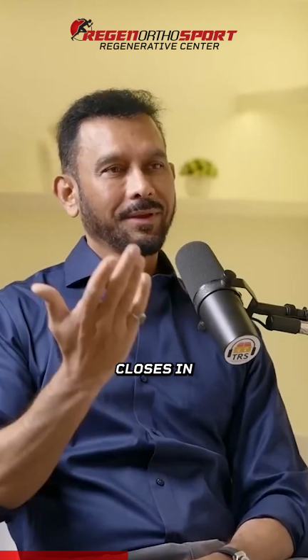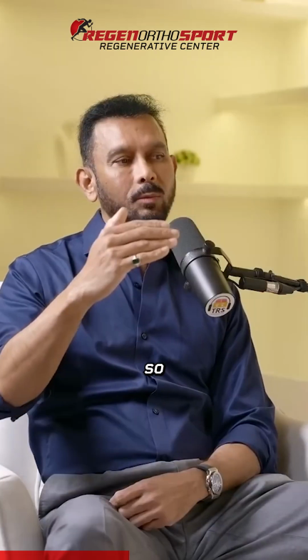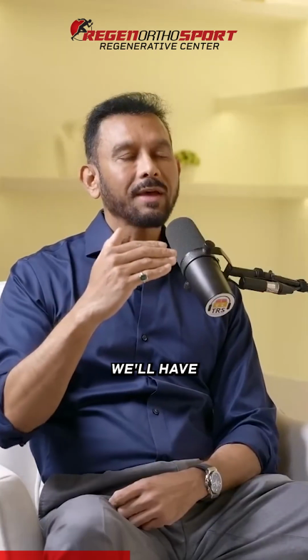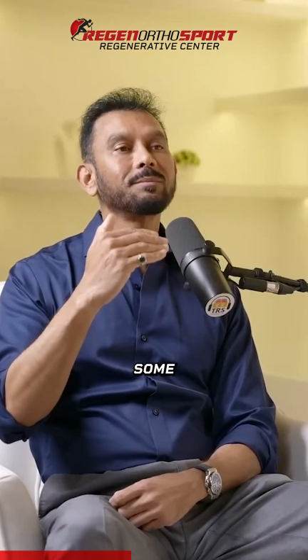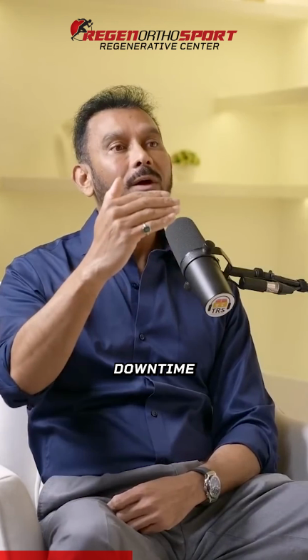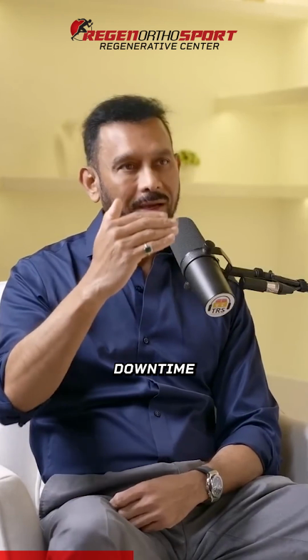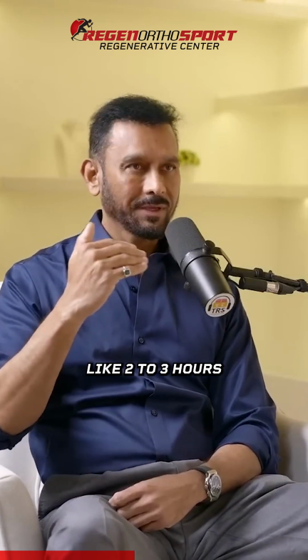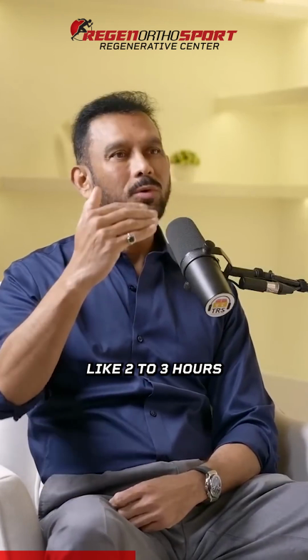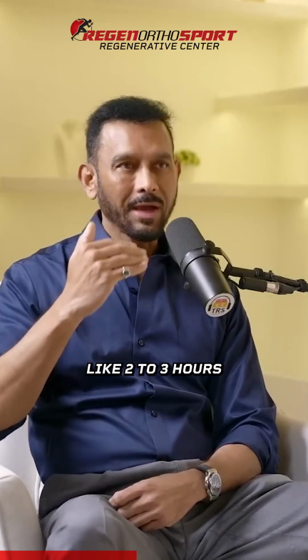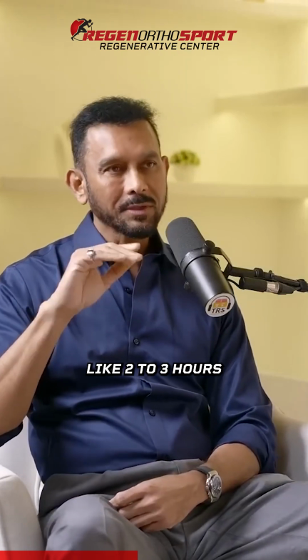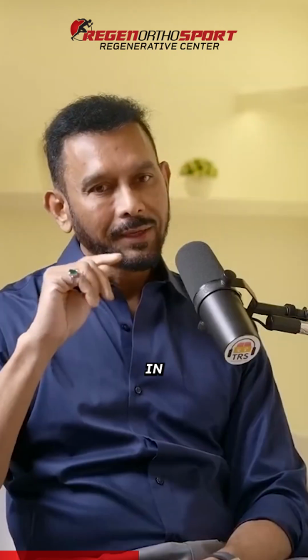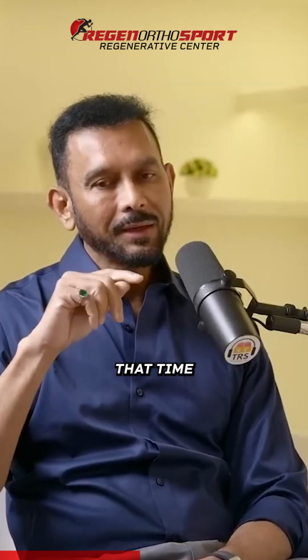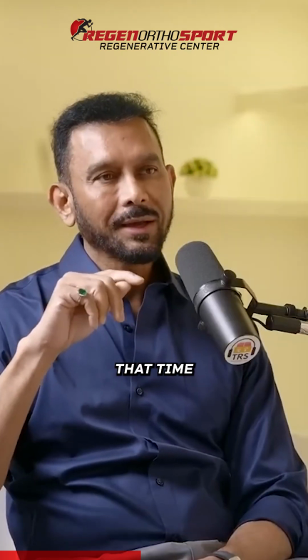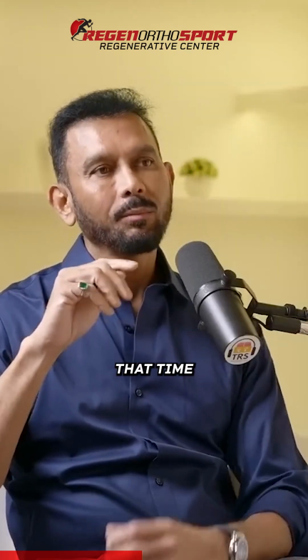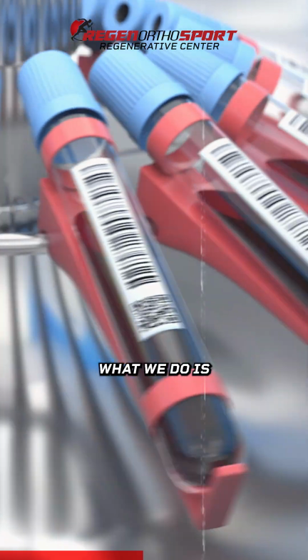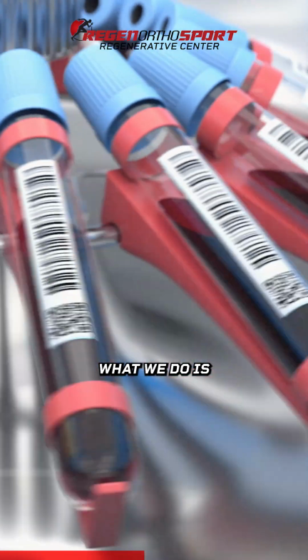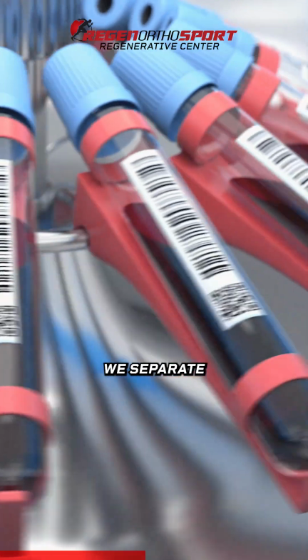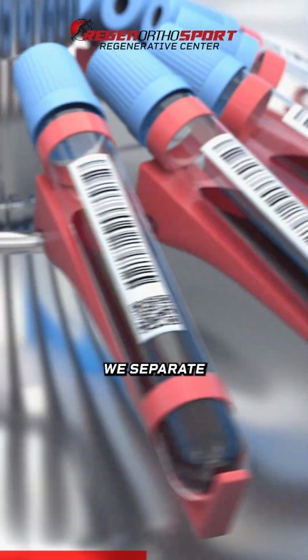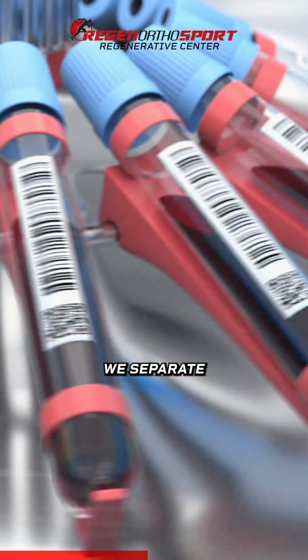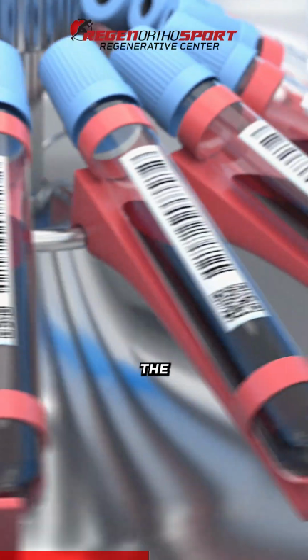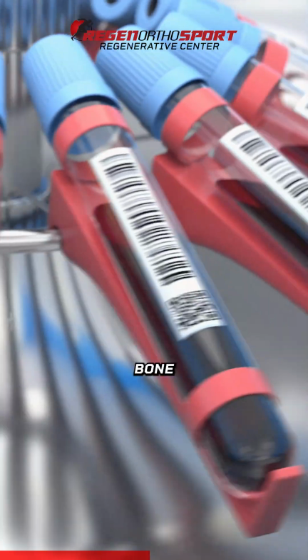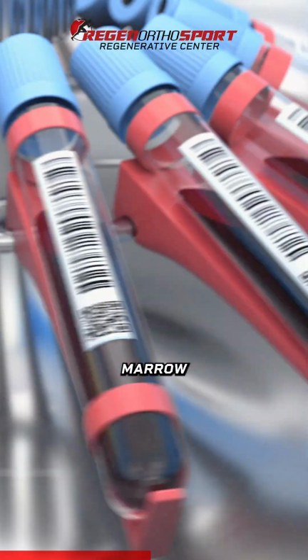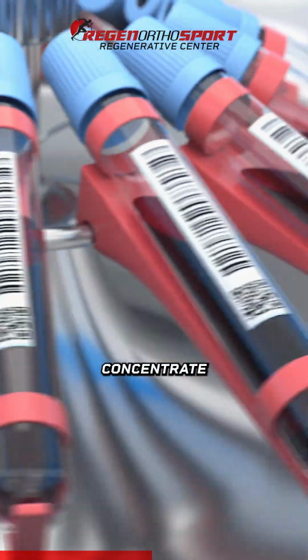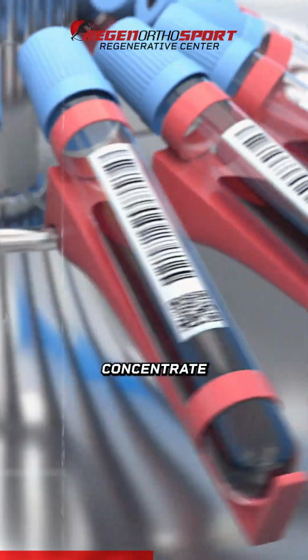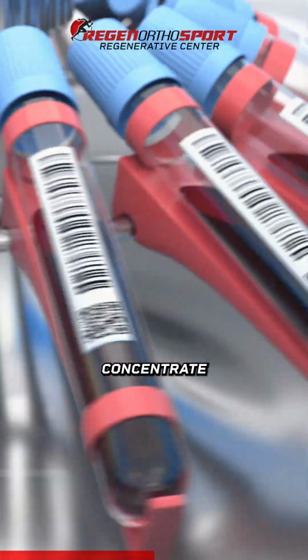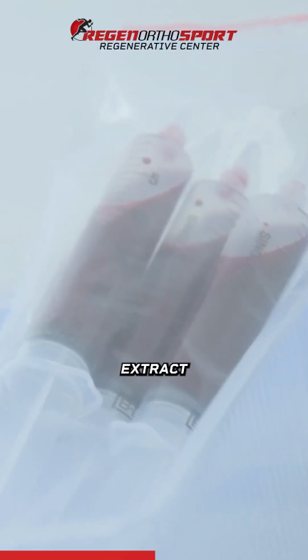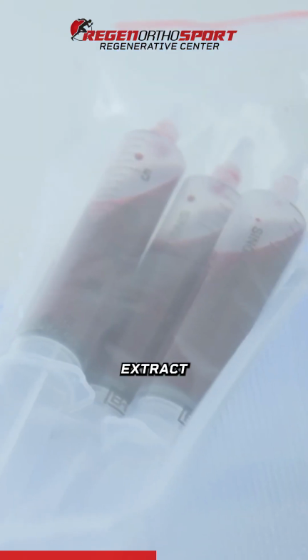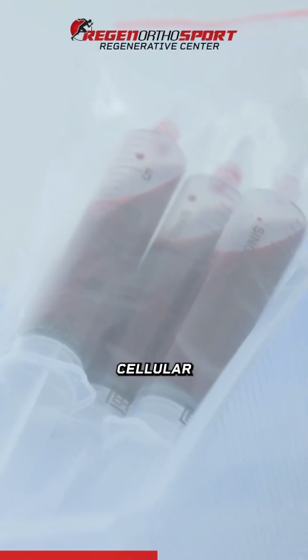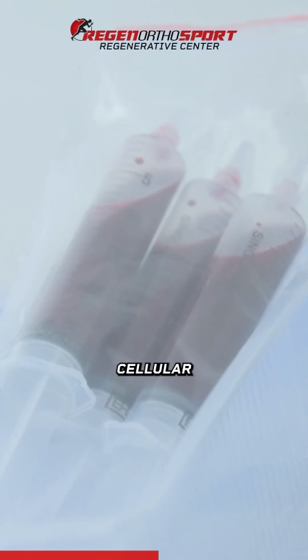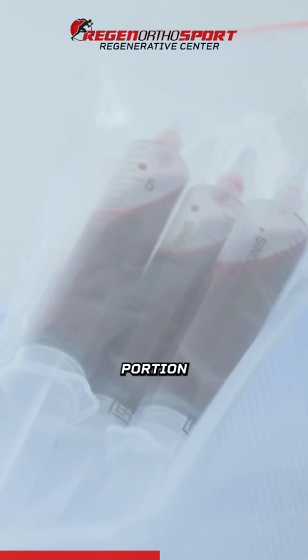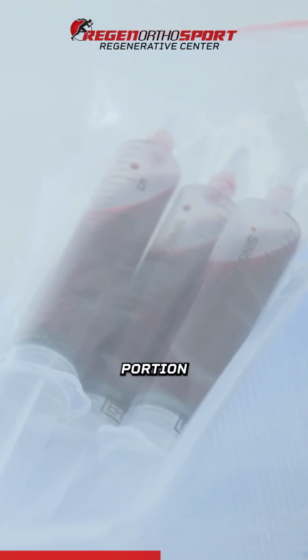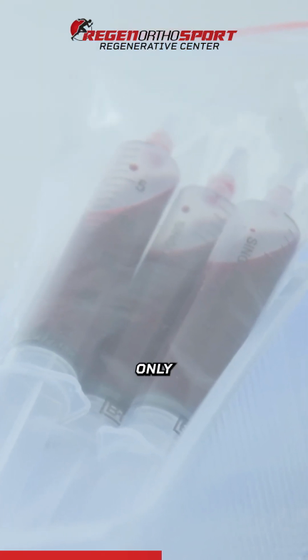We'll have some downtime — like two to three hours. In that time, what we do is separate the bone marrow concentrate and extract the cellular portion only.